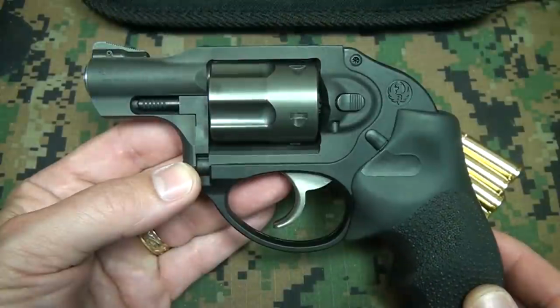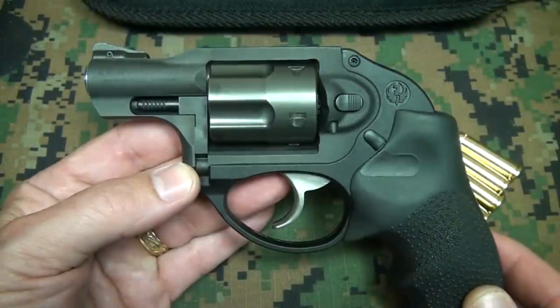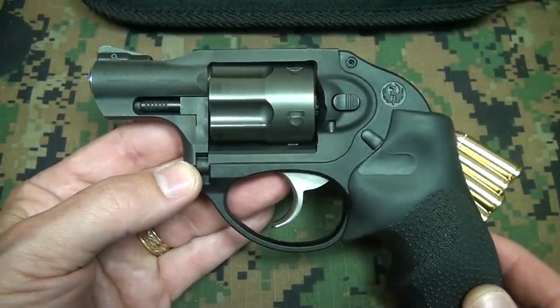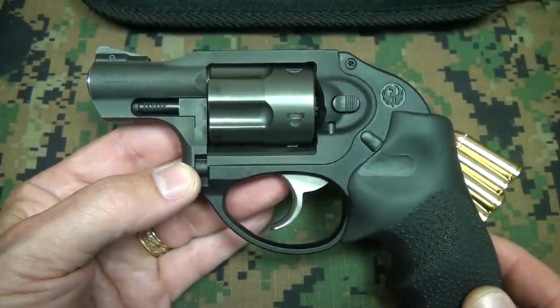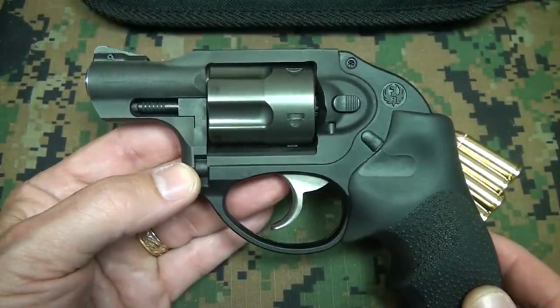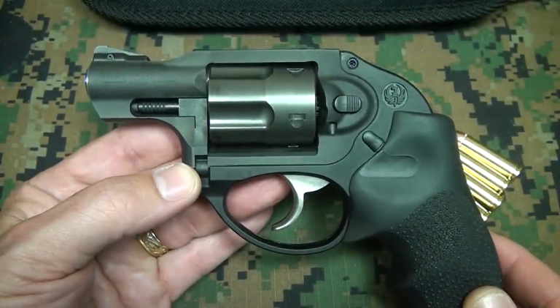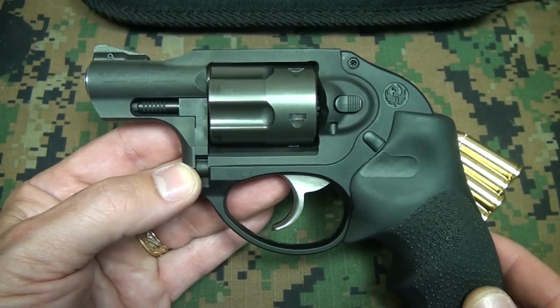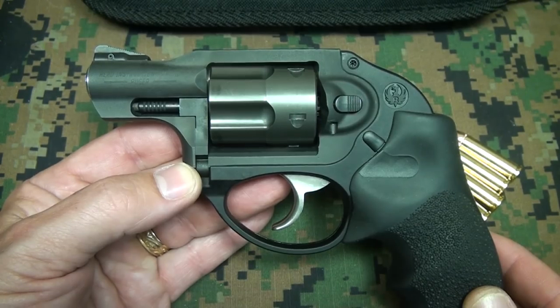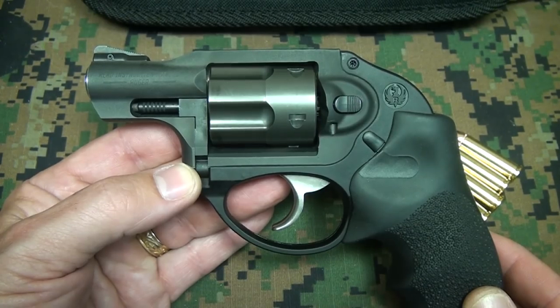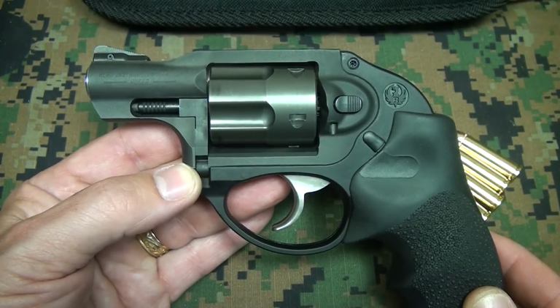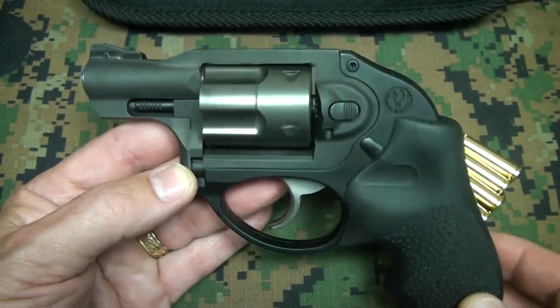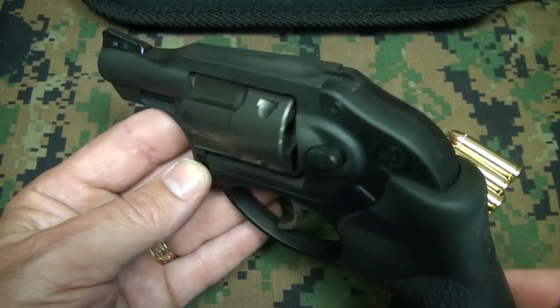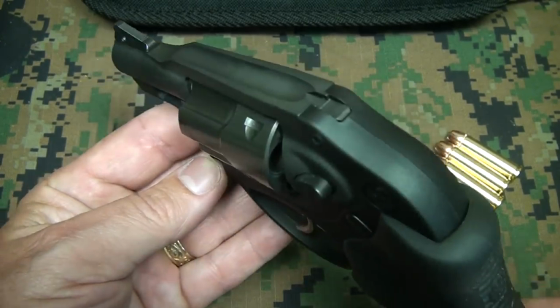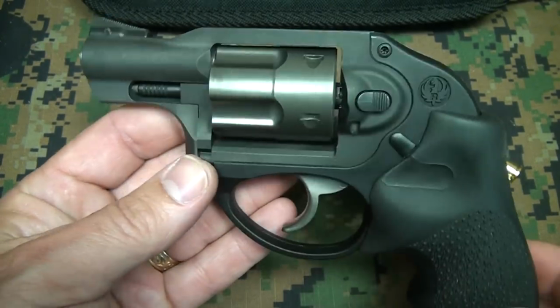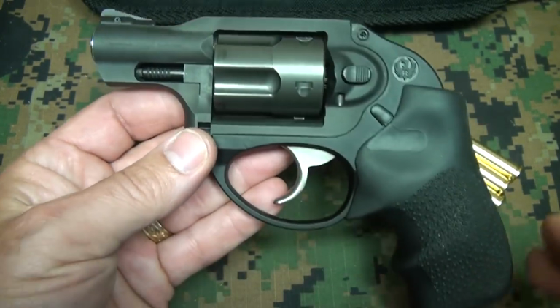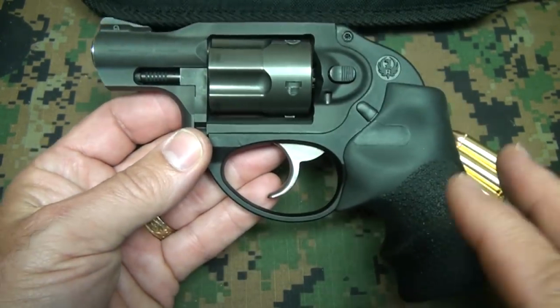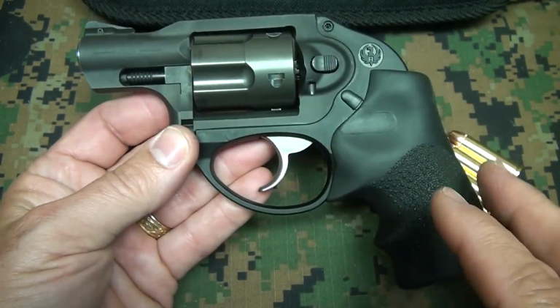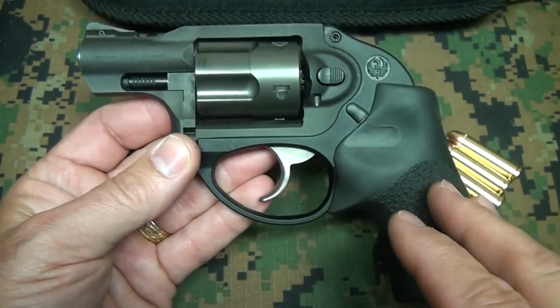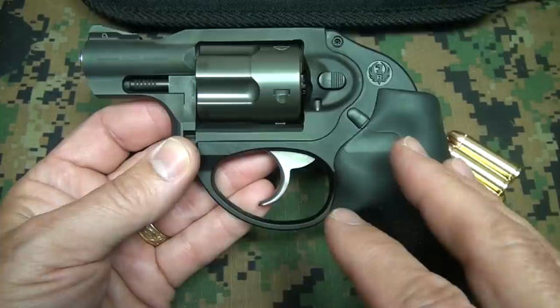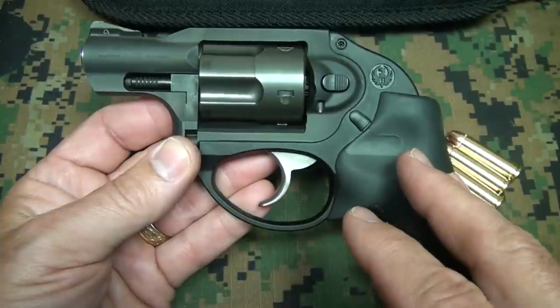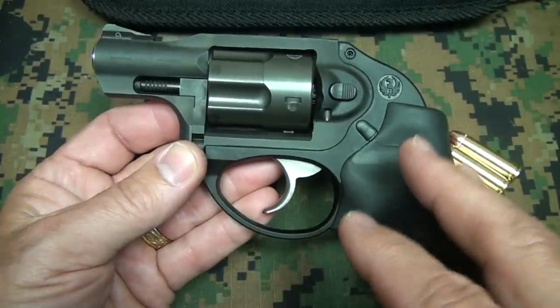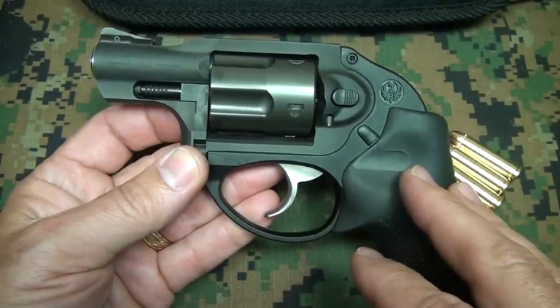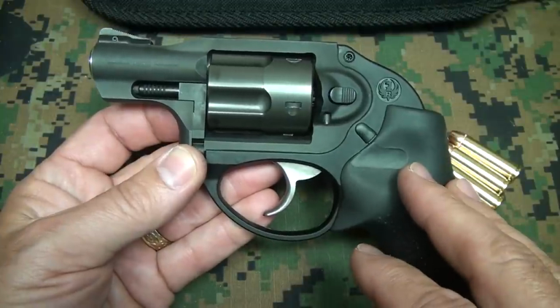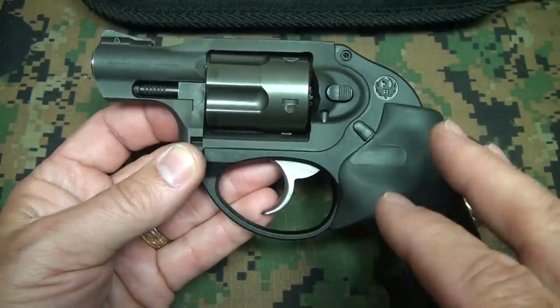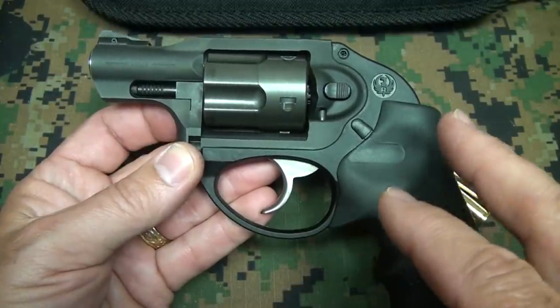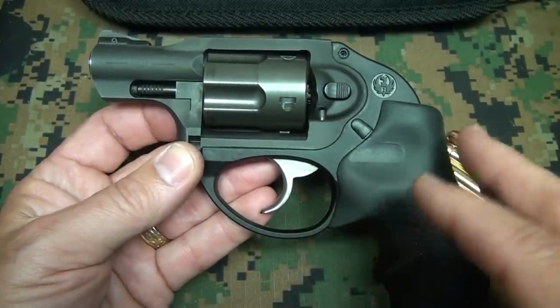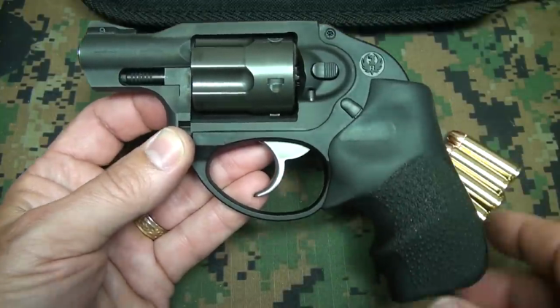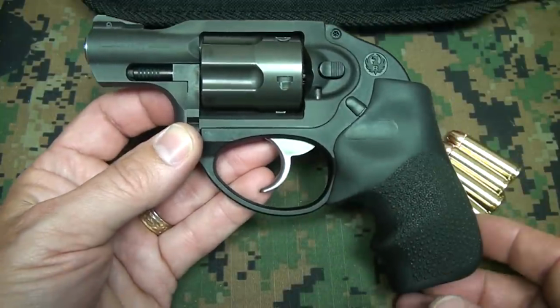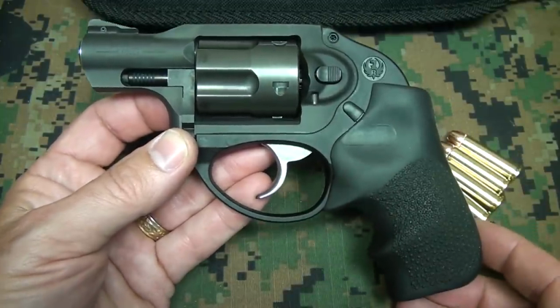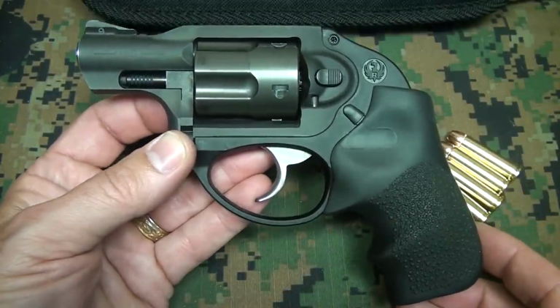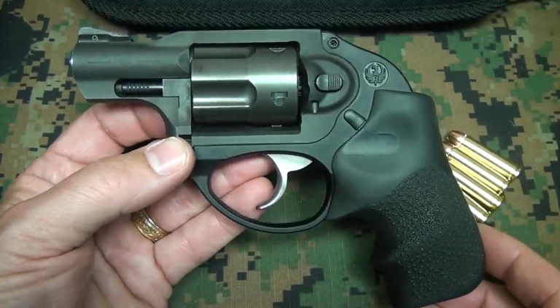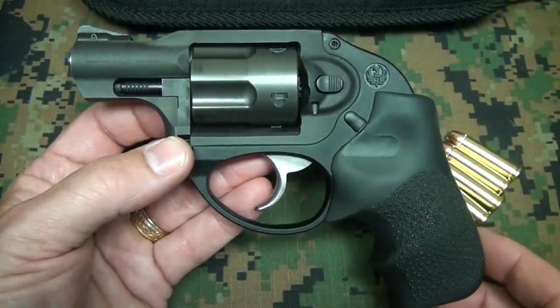The LCR is a very unconventional-looking pistol, and looks are not the only thing that make this unconventional. There are some really exceptional systems in this revolver that are advanced beyond most of the revolvers you're finding on the market.